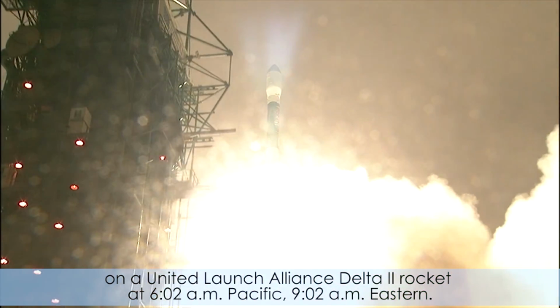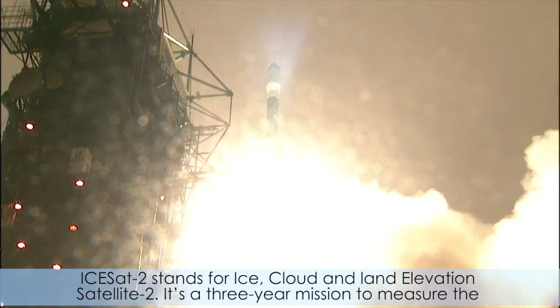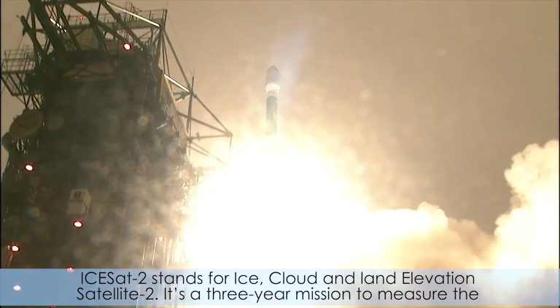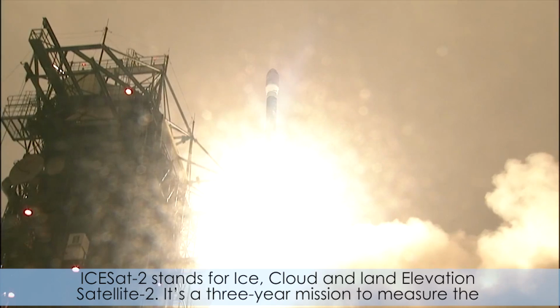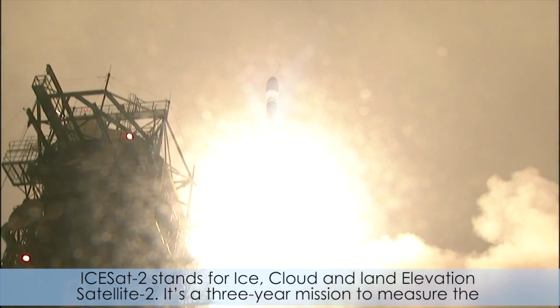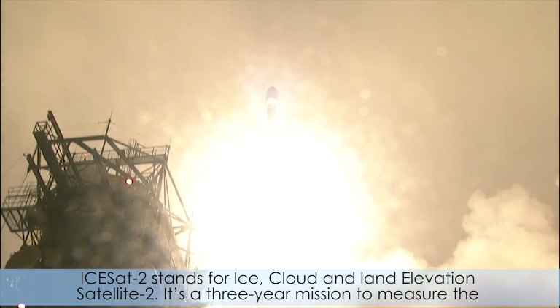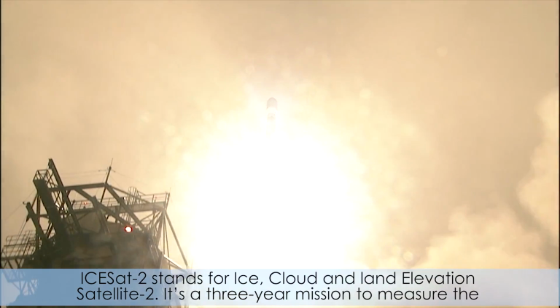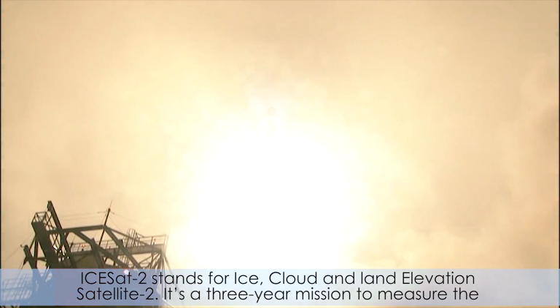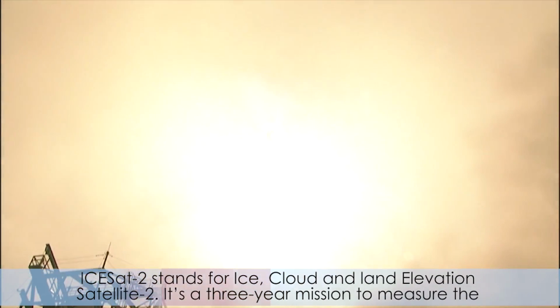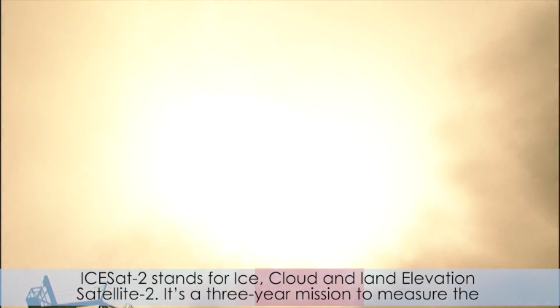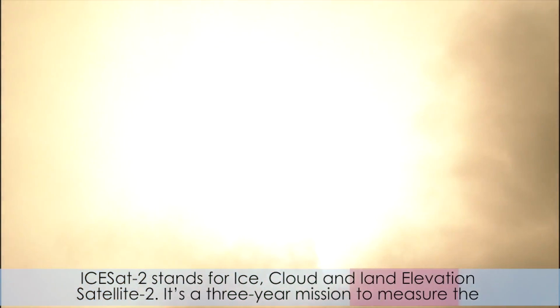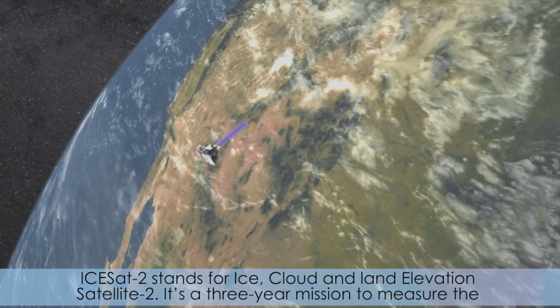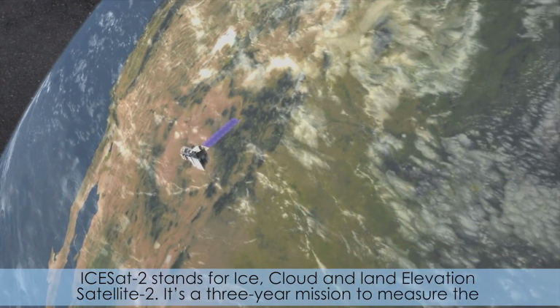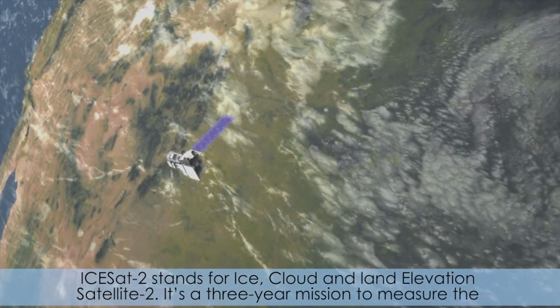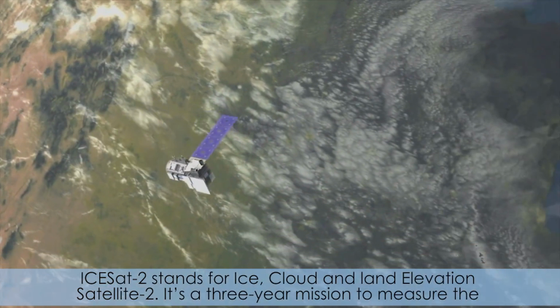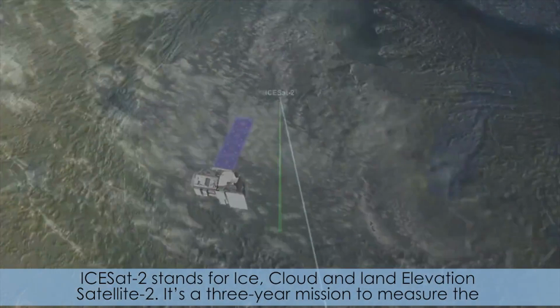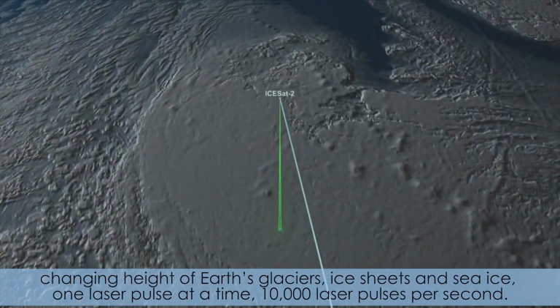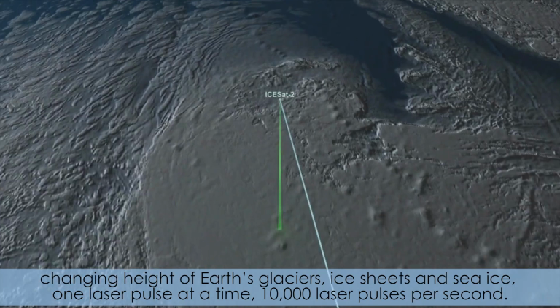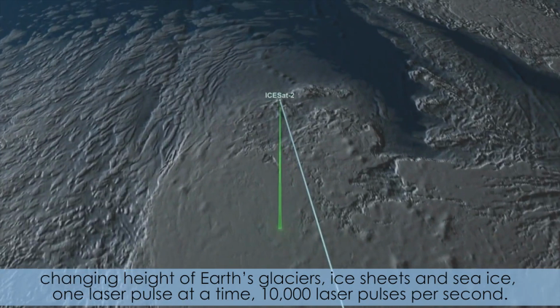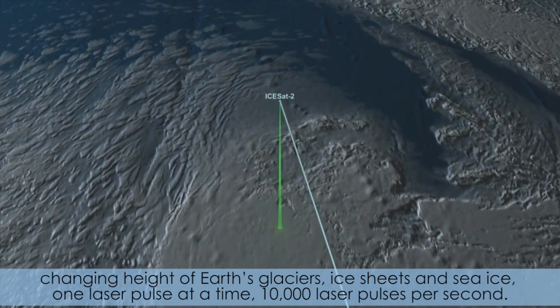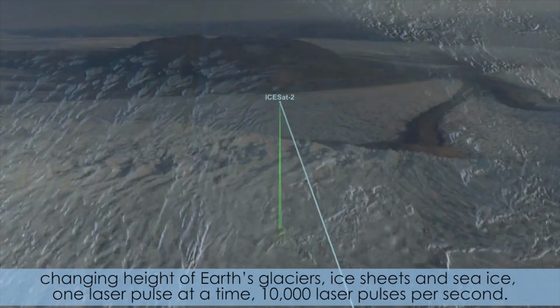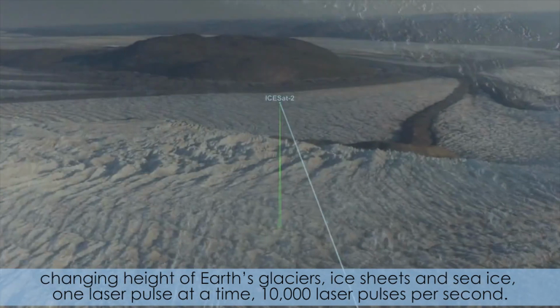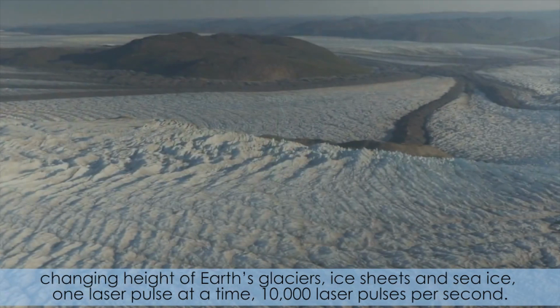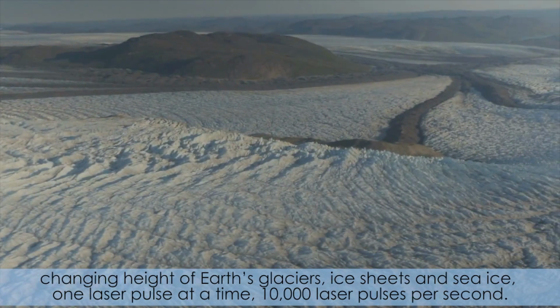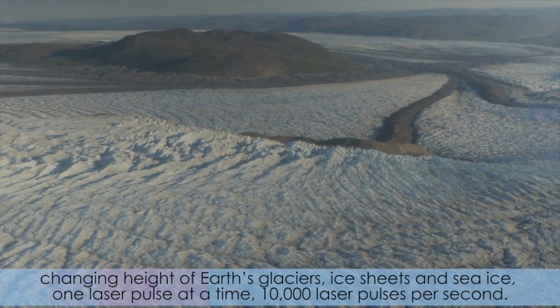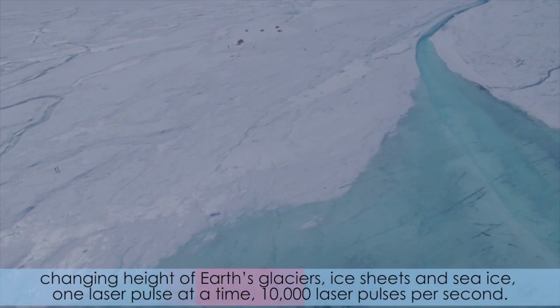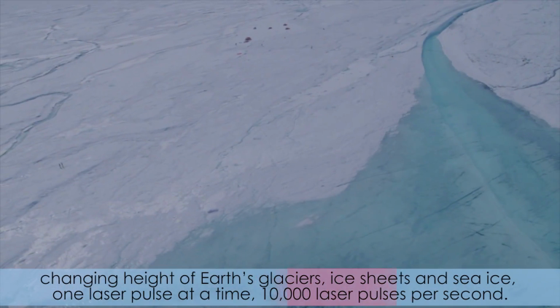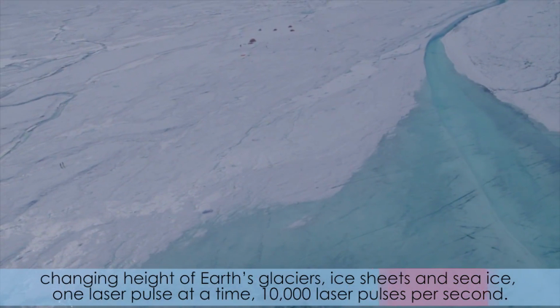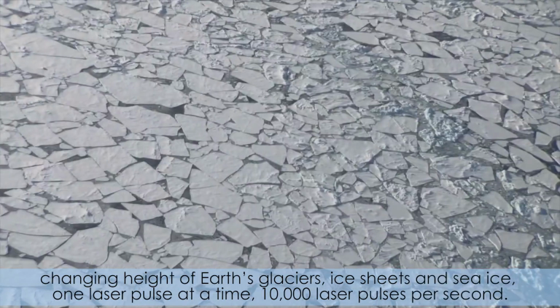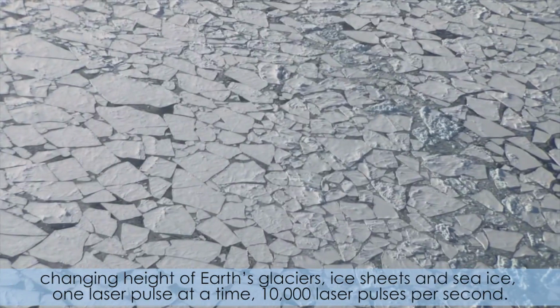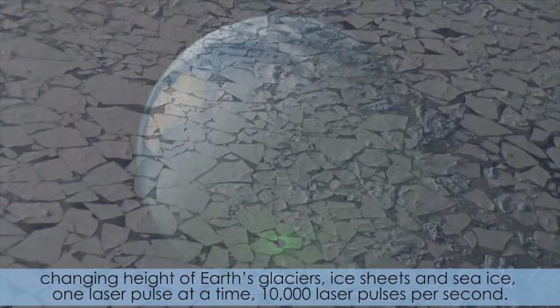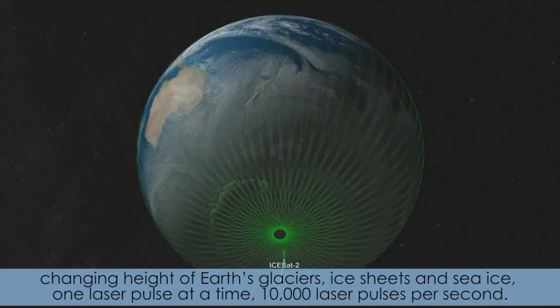ICESat-2 stands for Ice Cloud and Land Elevation Satellite II. It's a three-year mission to measure the changing height of Earth's glaciers, ice sheets, and sea ice — one laser pulse at a time, 10,000 laser pulses per second.